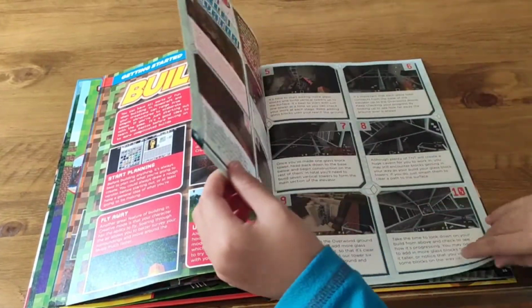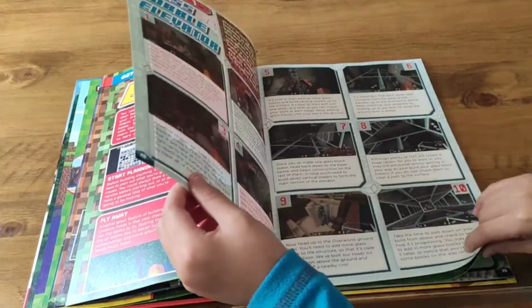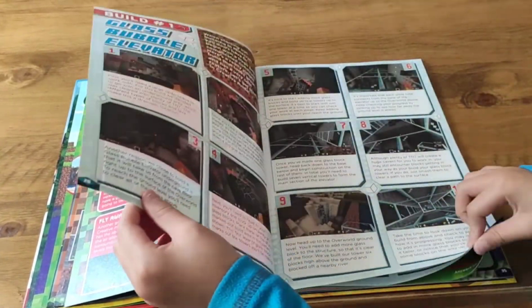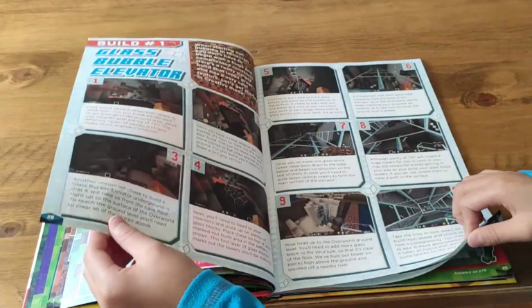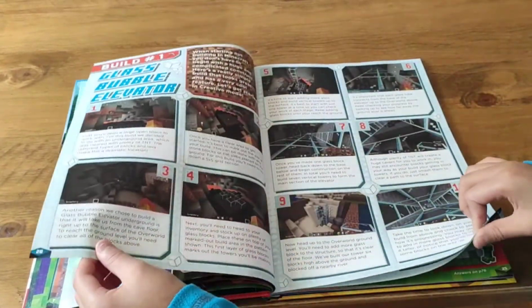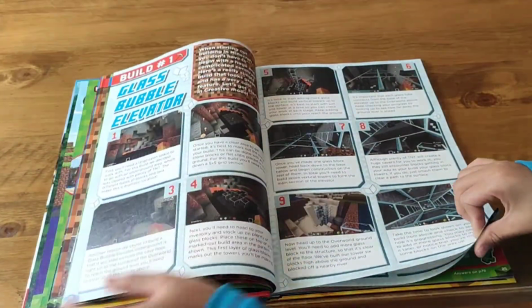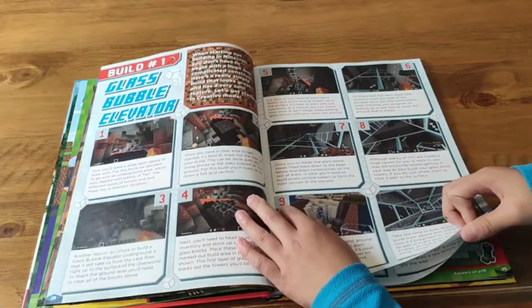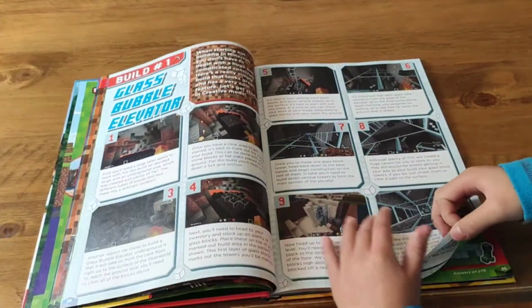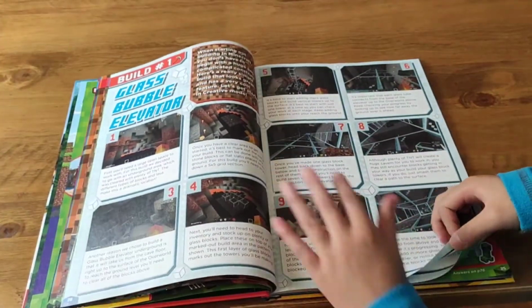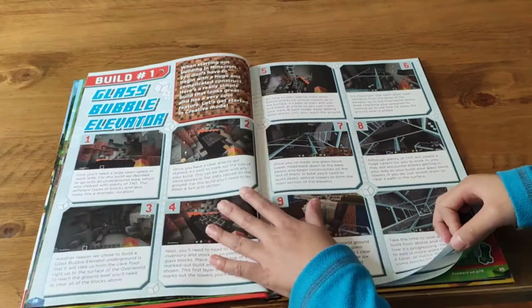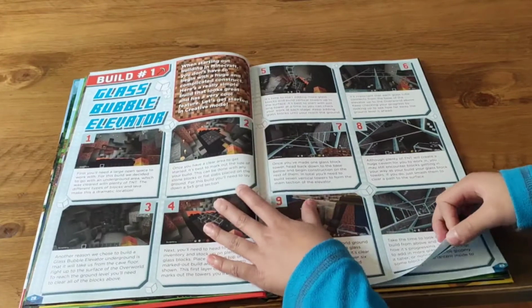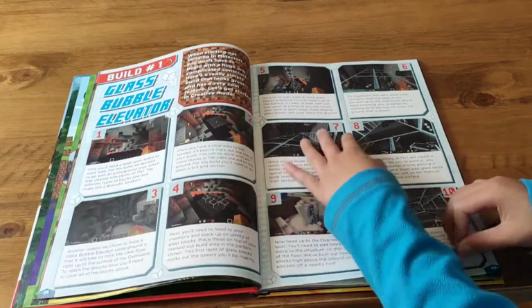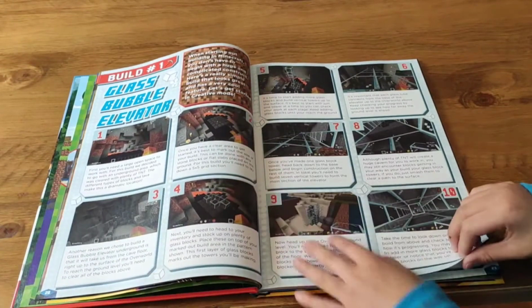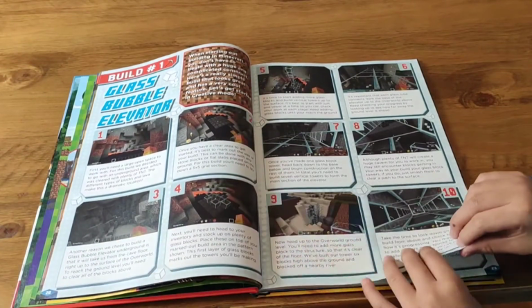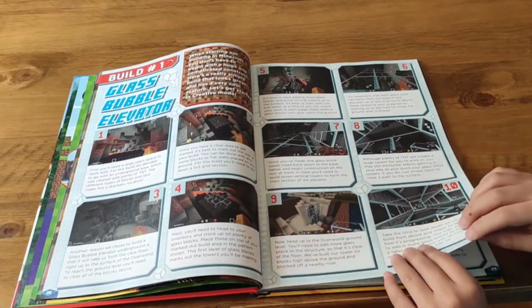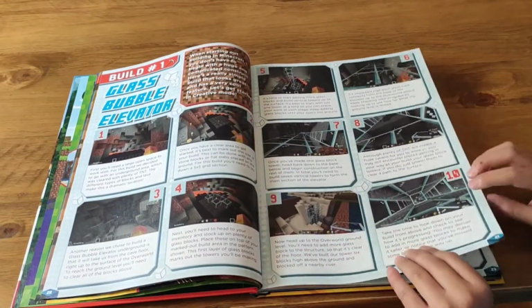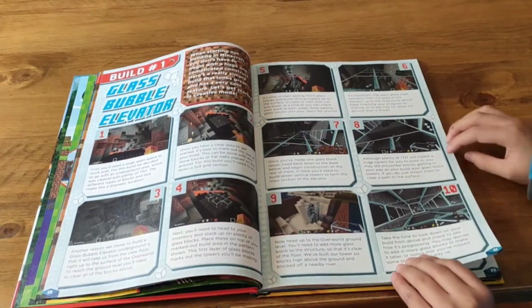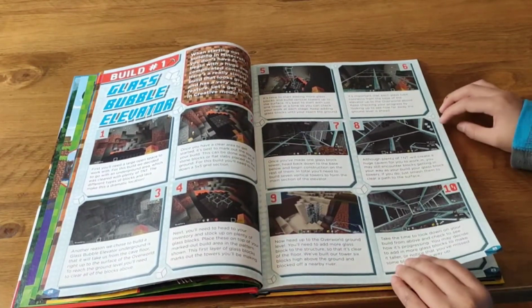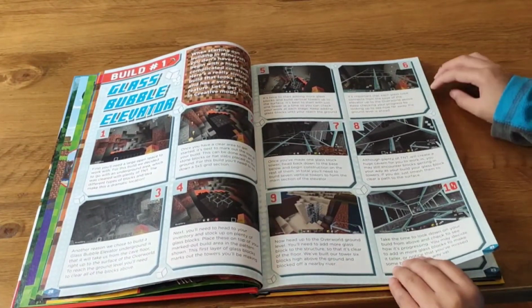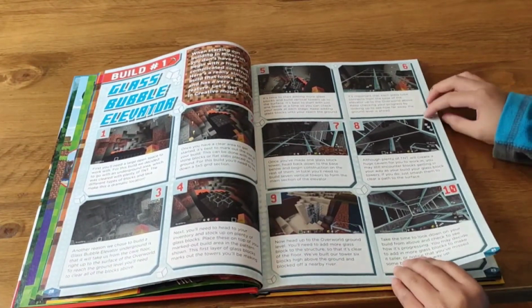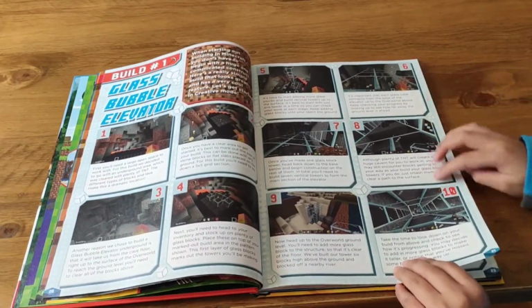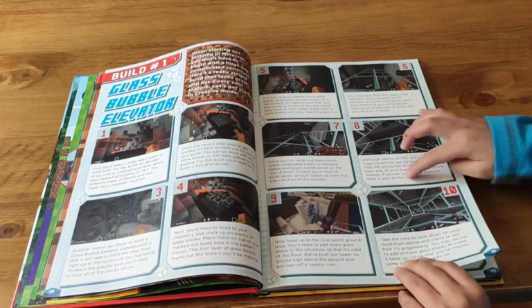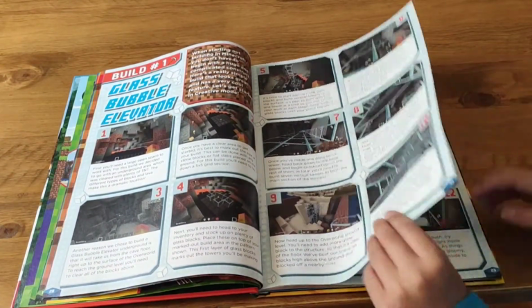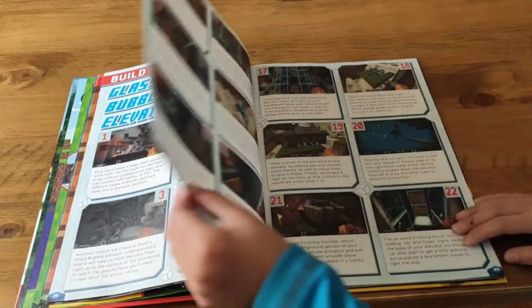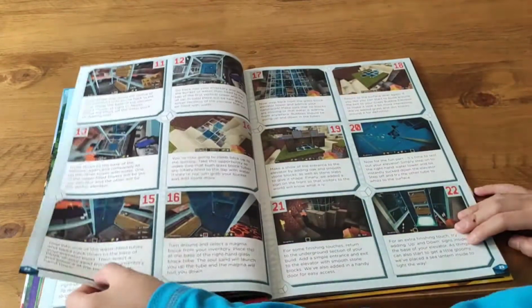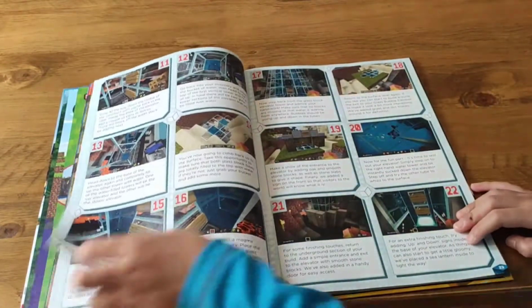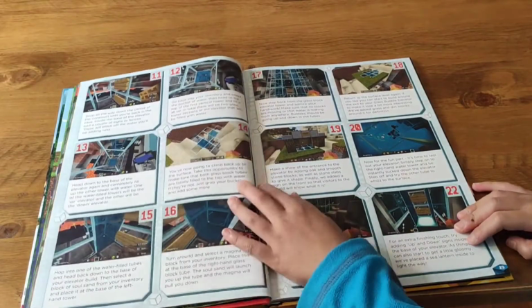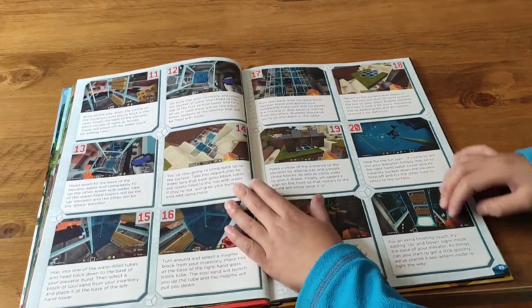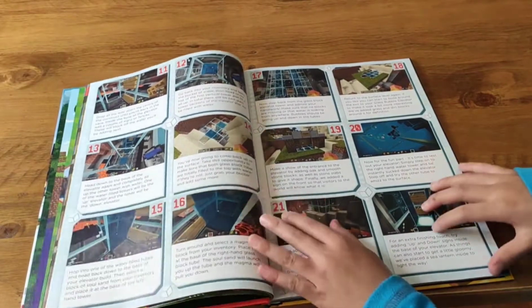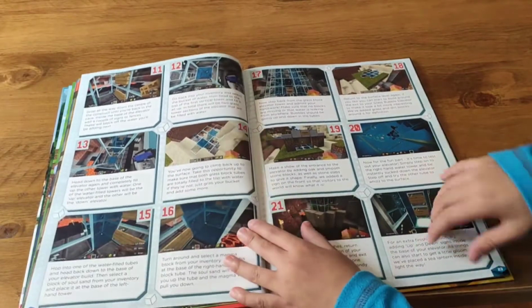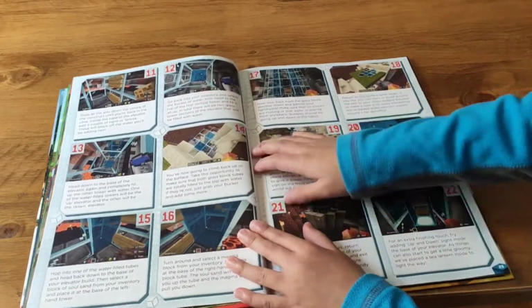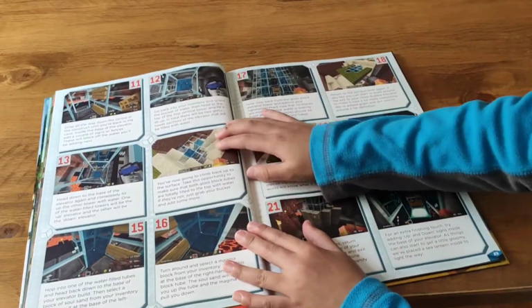This is the glass bubble elevator. I'm going to show you how to make the base. This is the water underwater base.